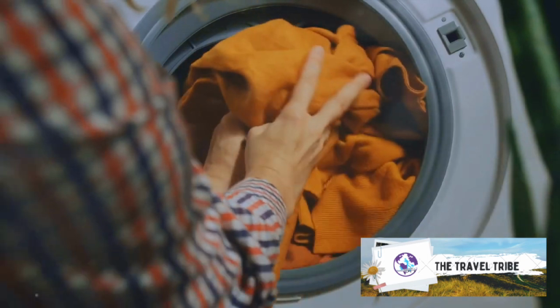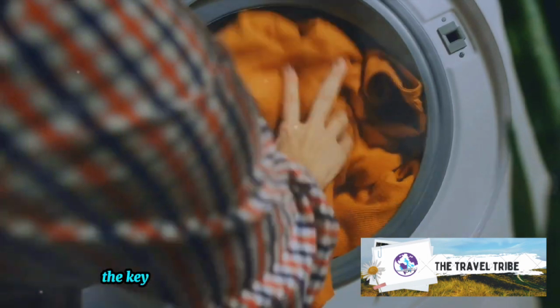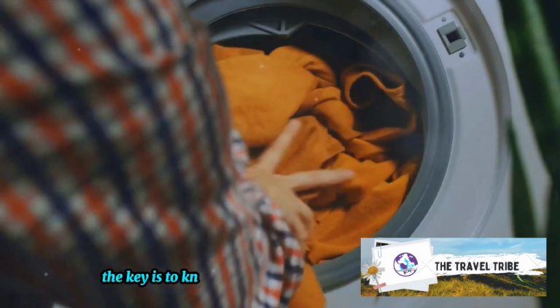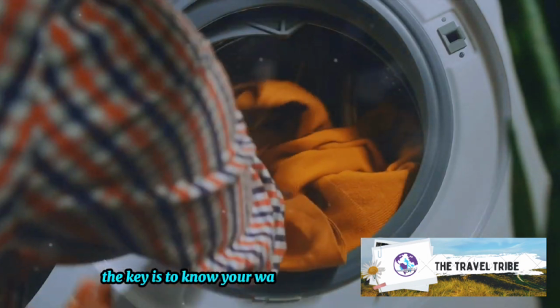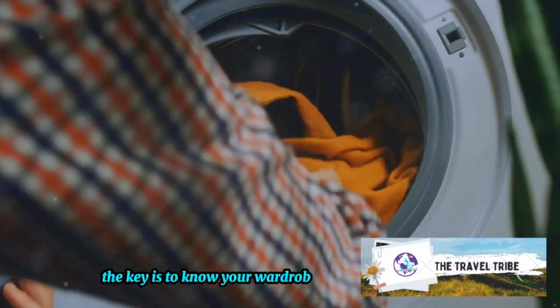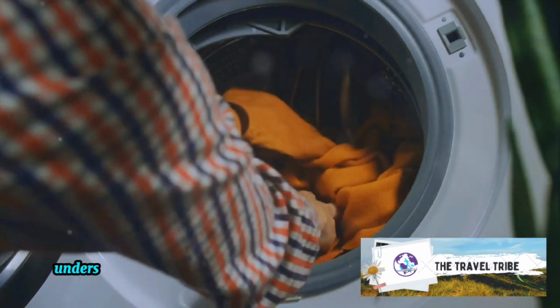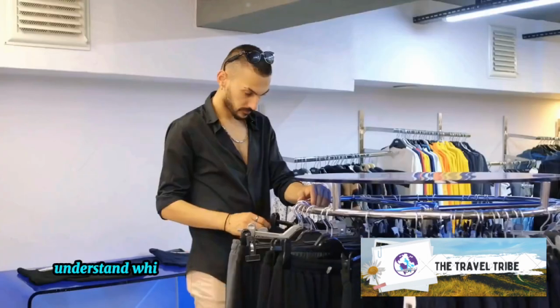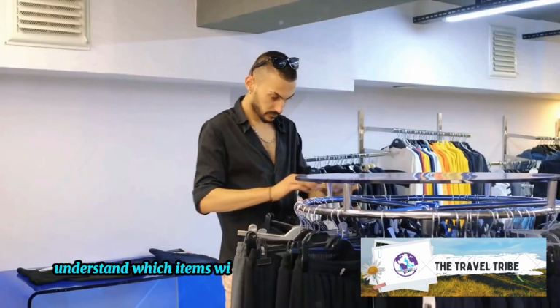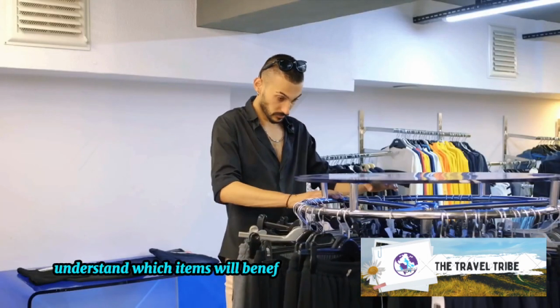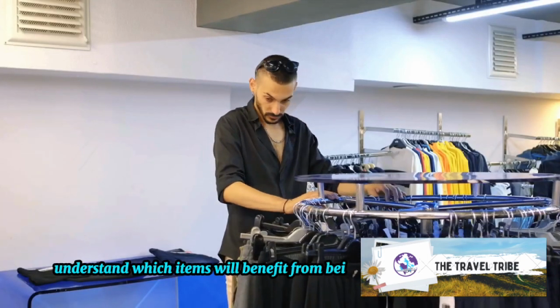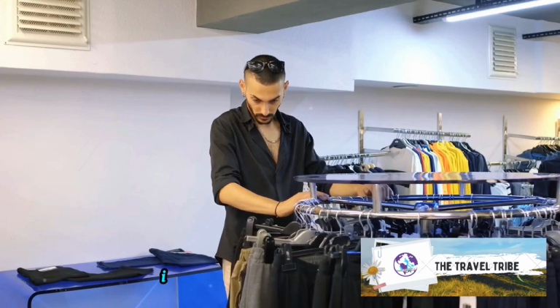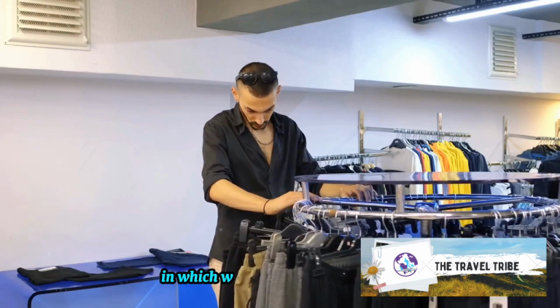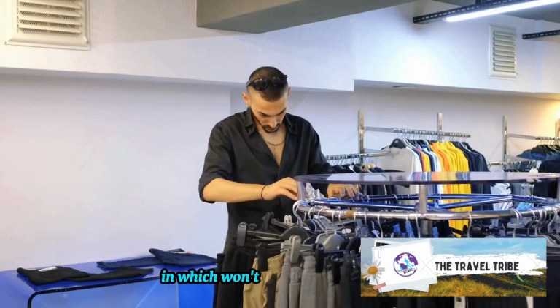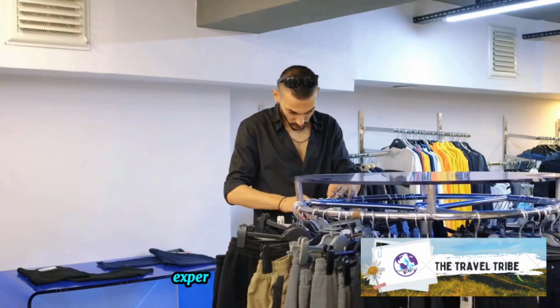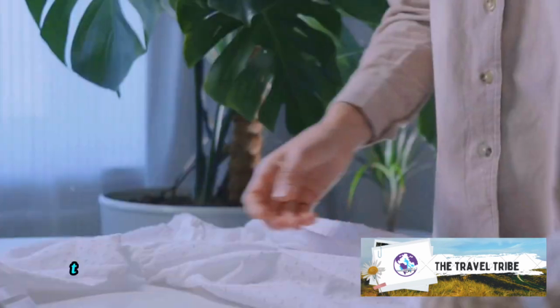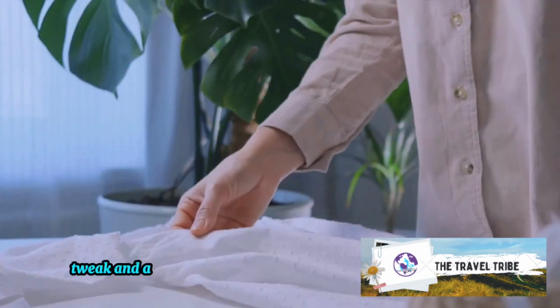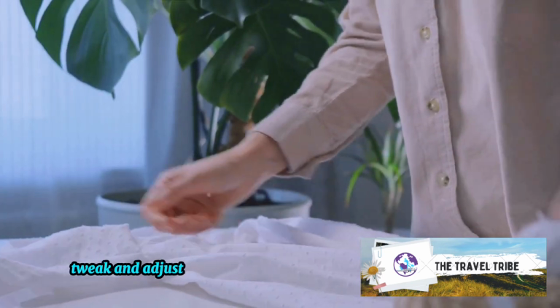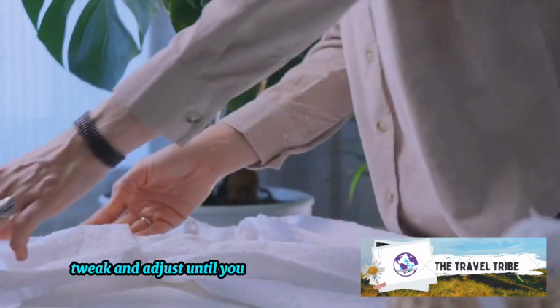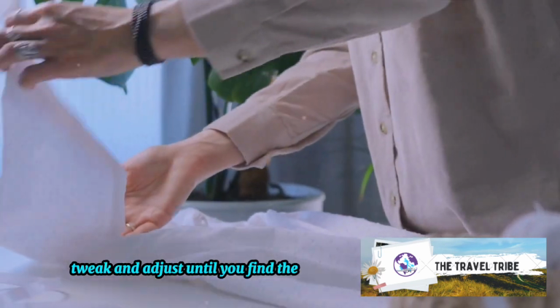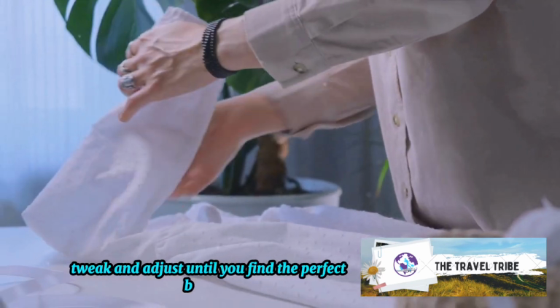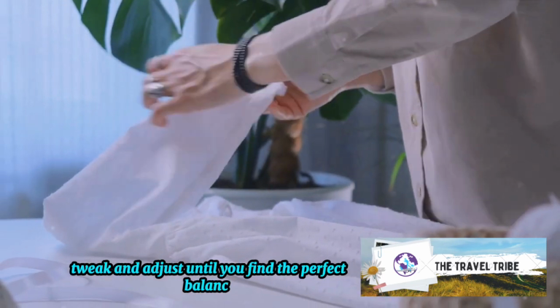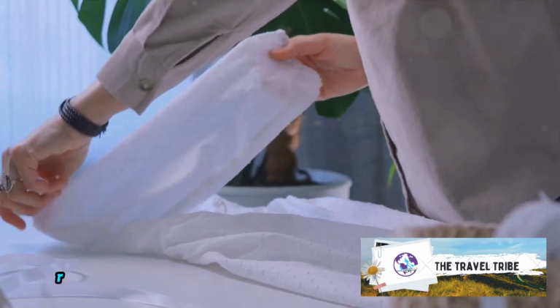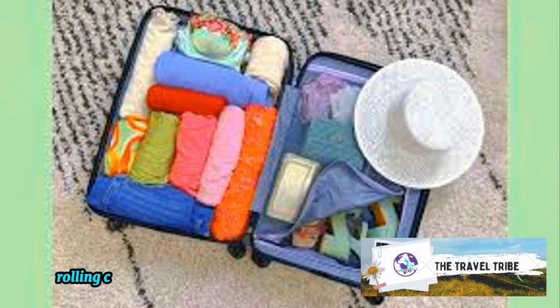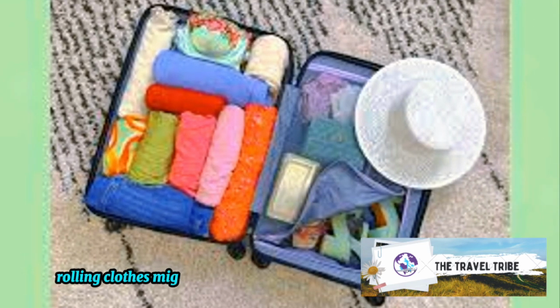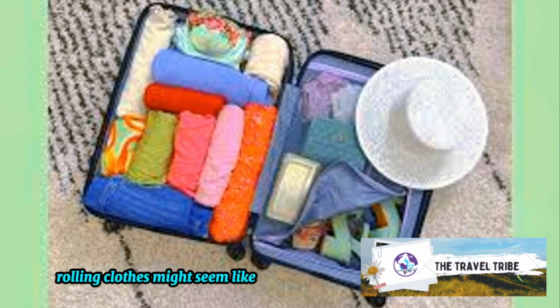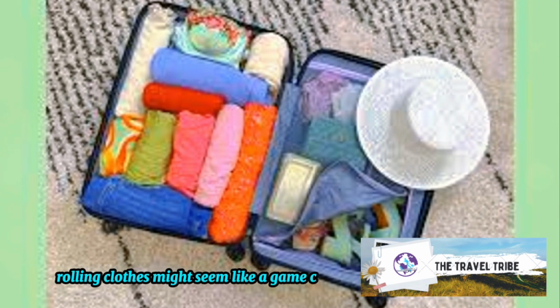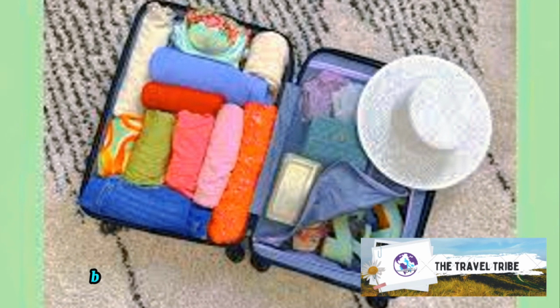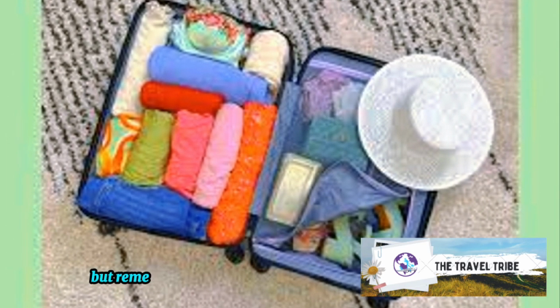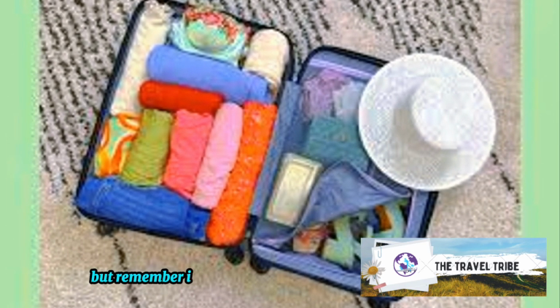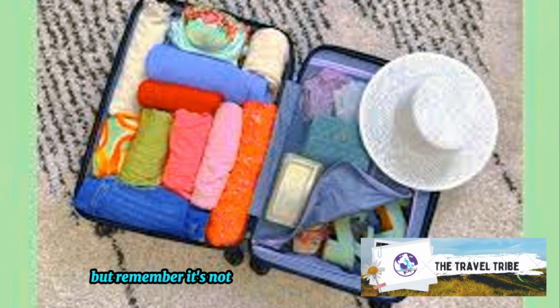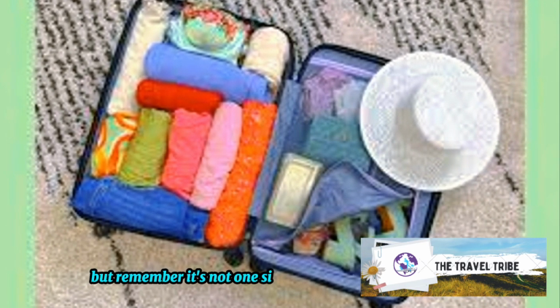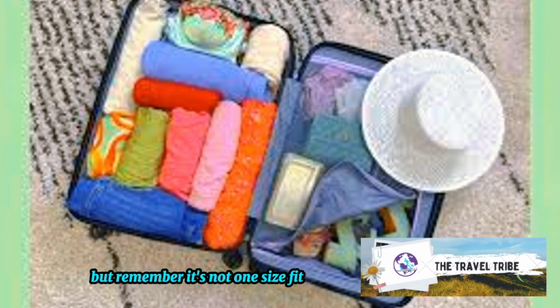The key is to know your wardrobe. Understand which items will benefit from being rolled and which won't. Experiment, tweak, and adjust until you find the perfect balance. Rolling clothes might seem like a game changer, but remember, it's not one size fits all.